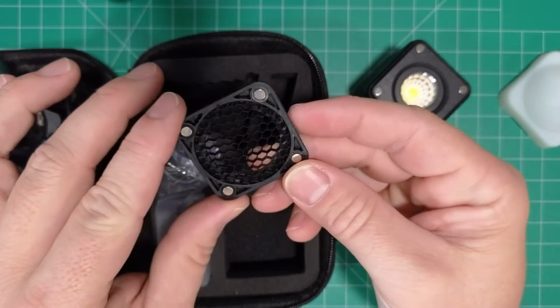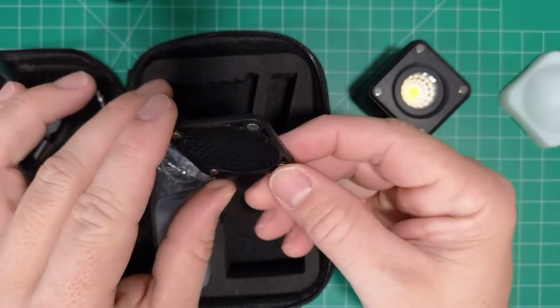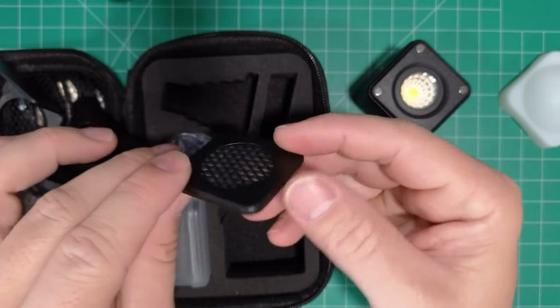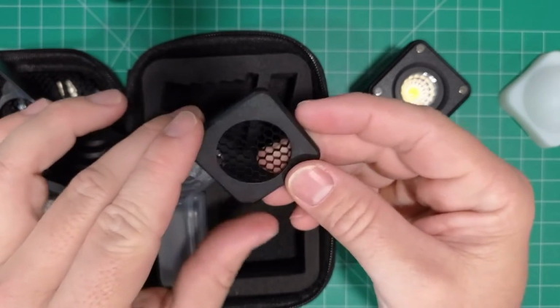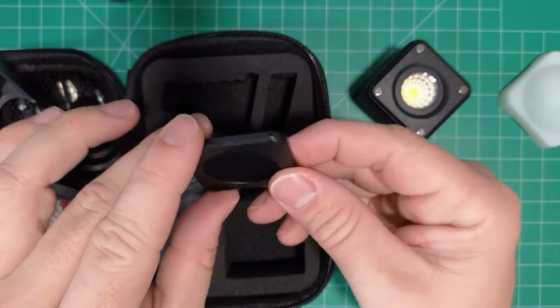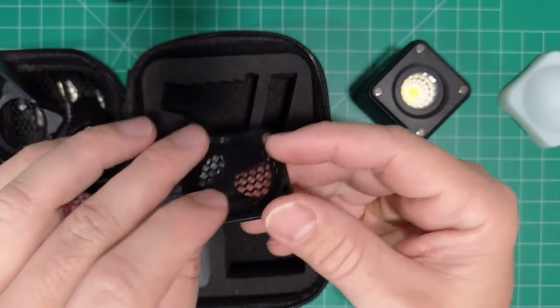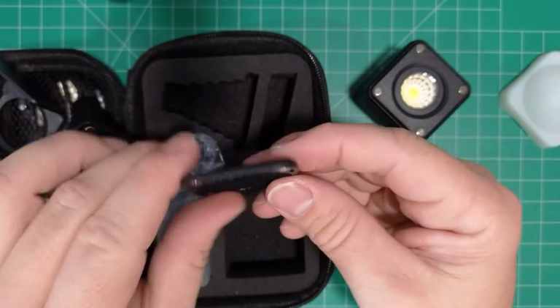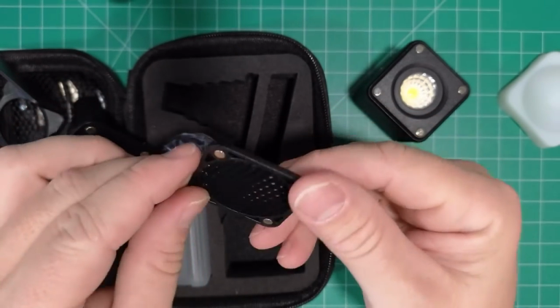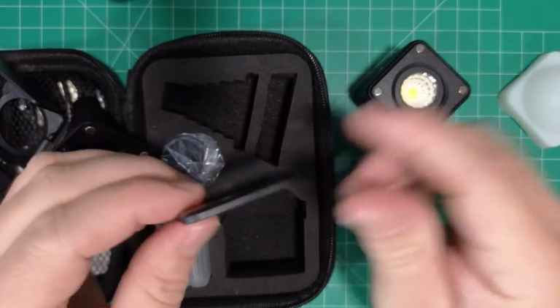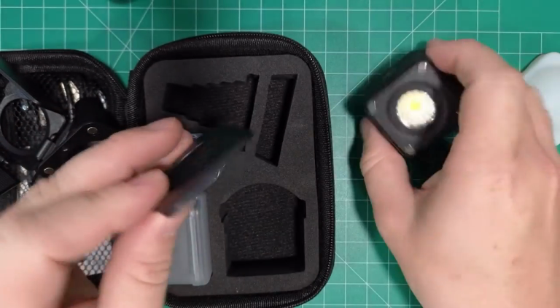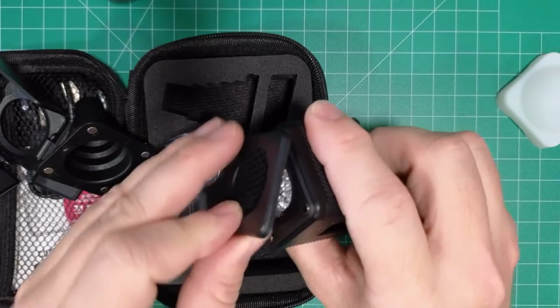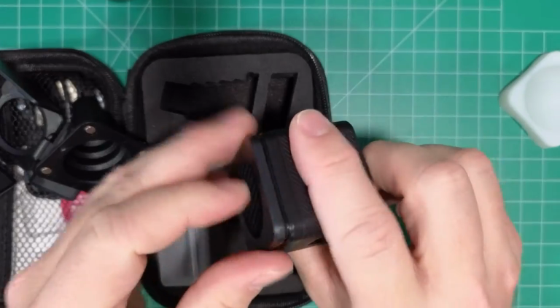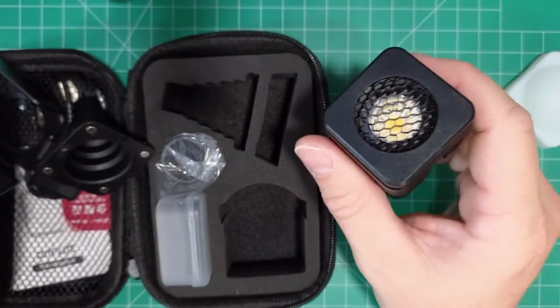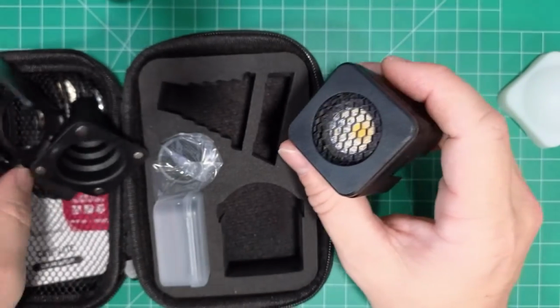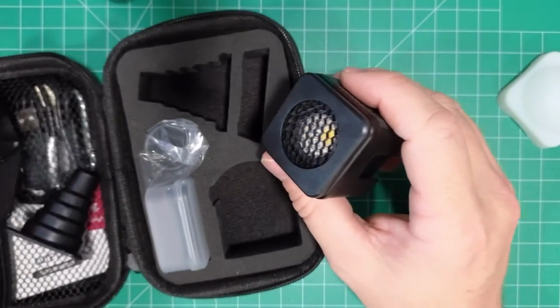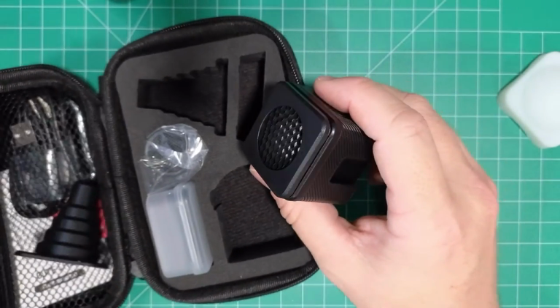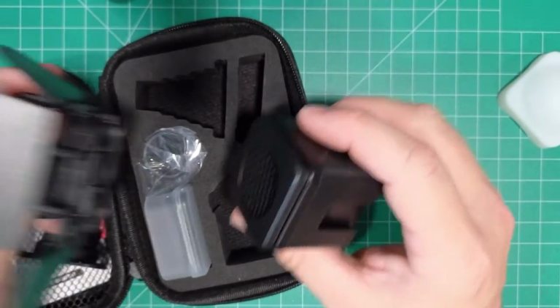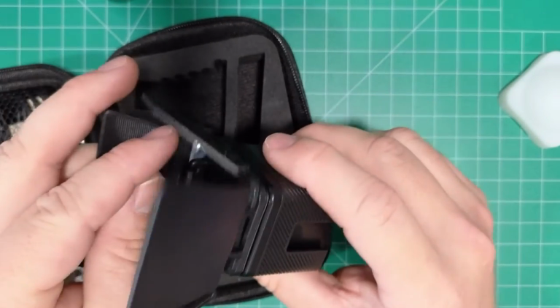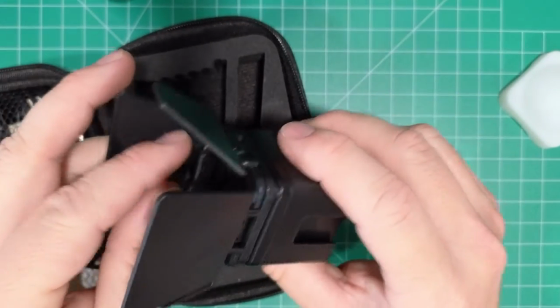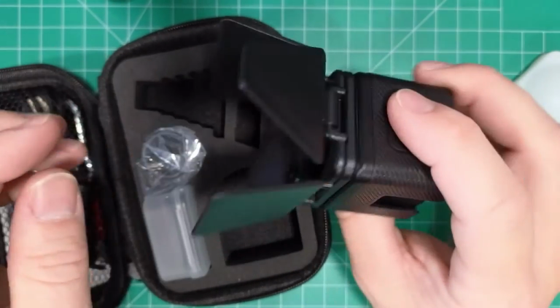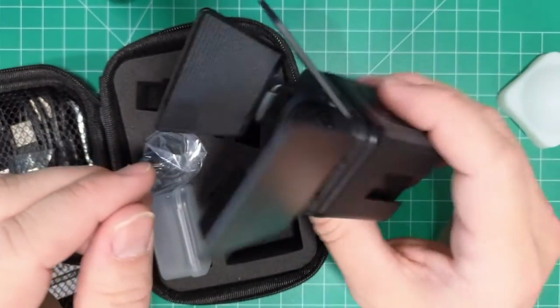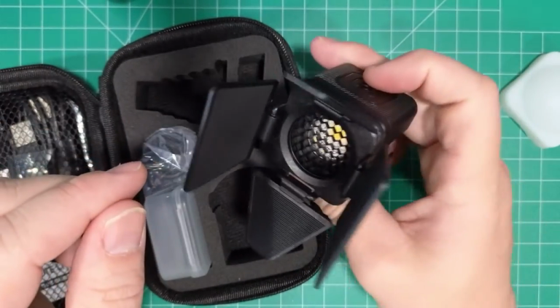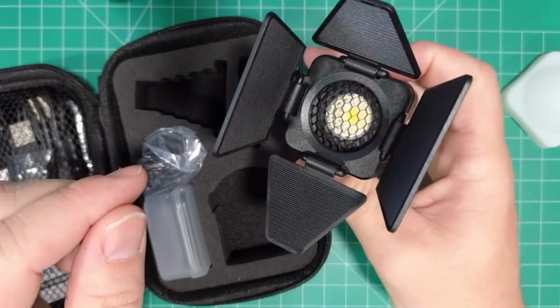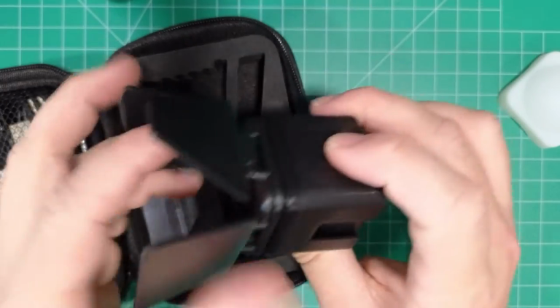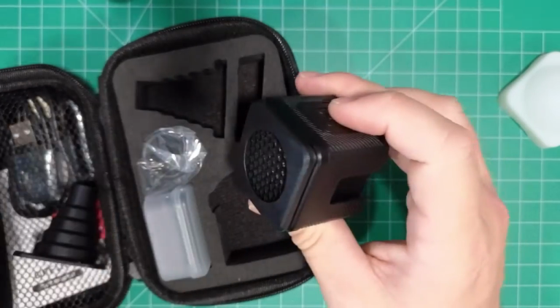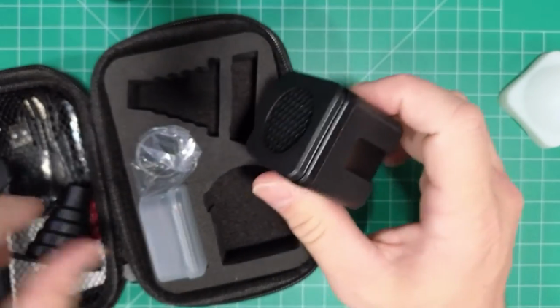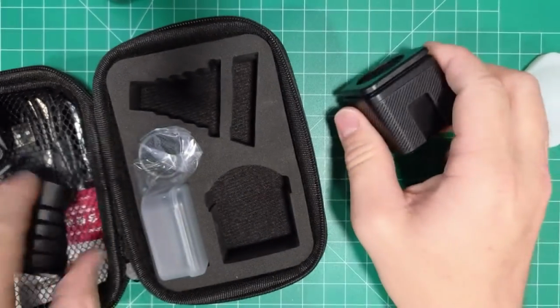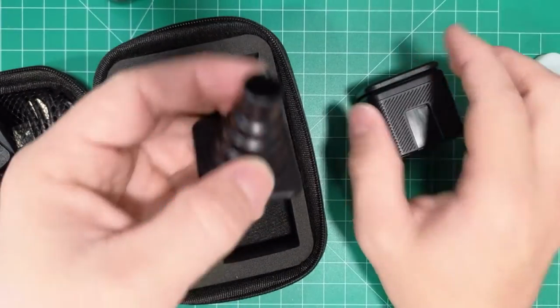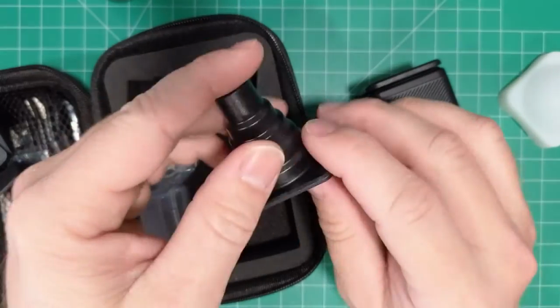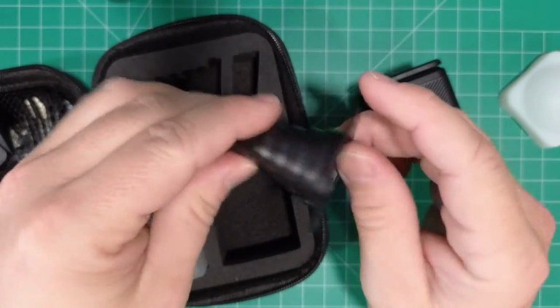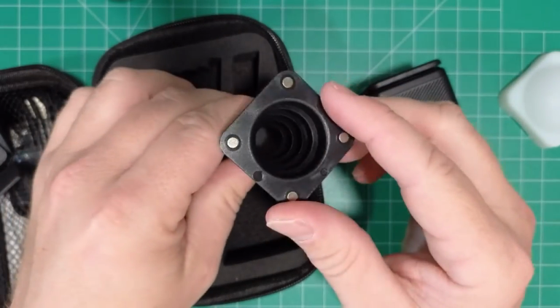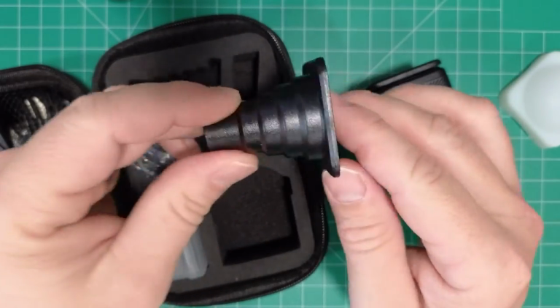Here we have a diffuser — it's also magnetic and you can stack these. And then here we have a snoot.